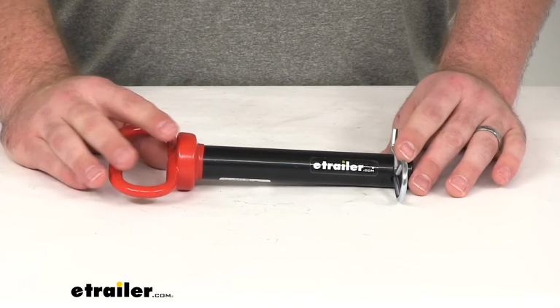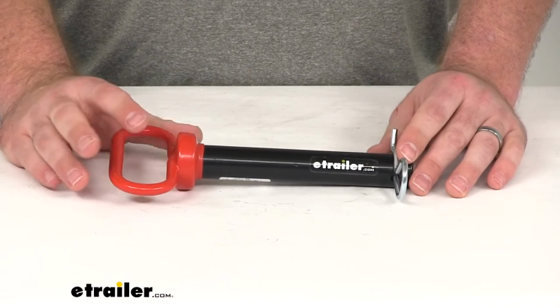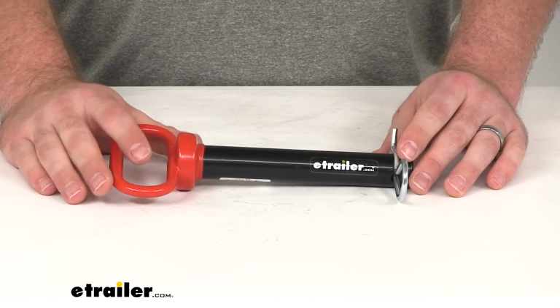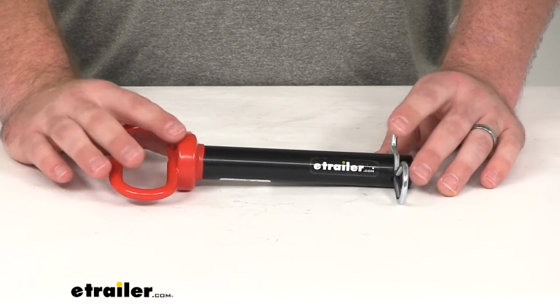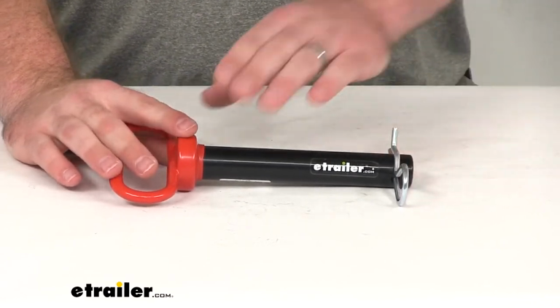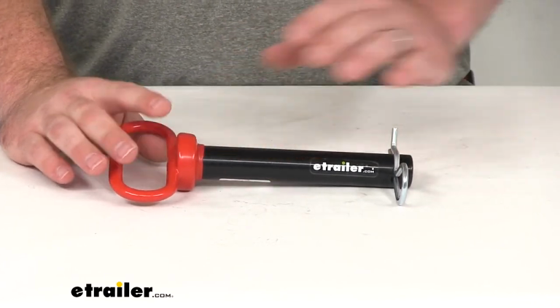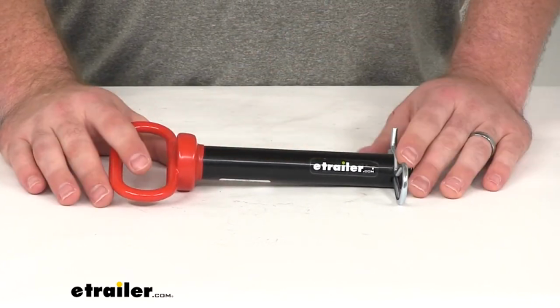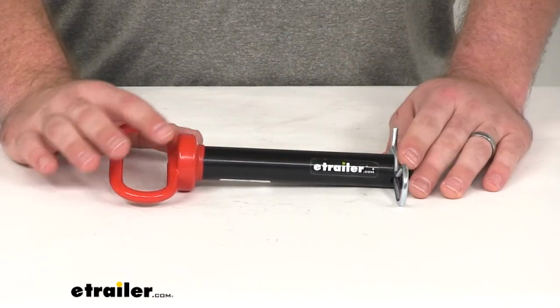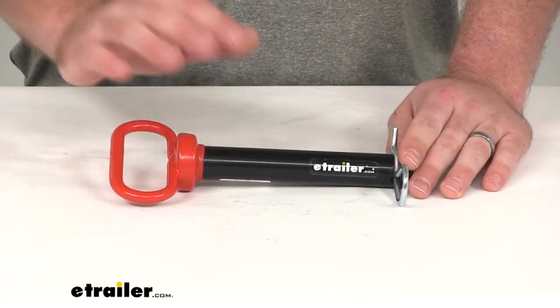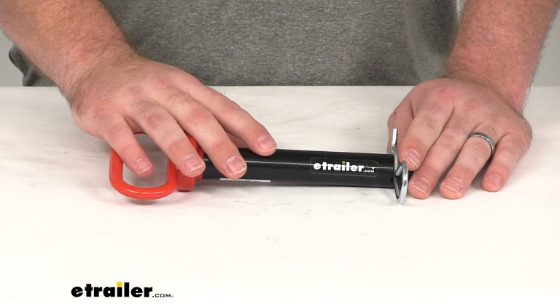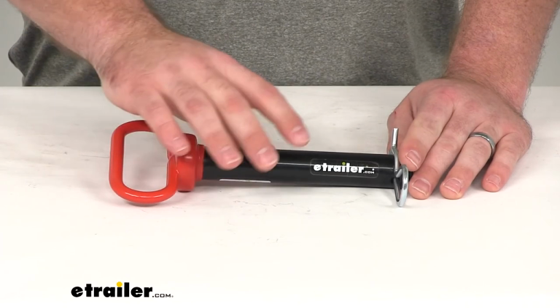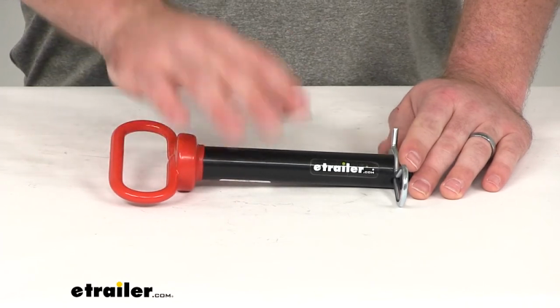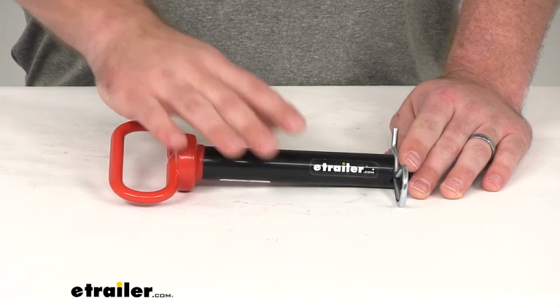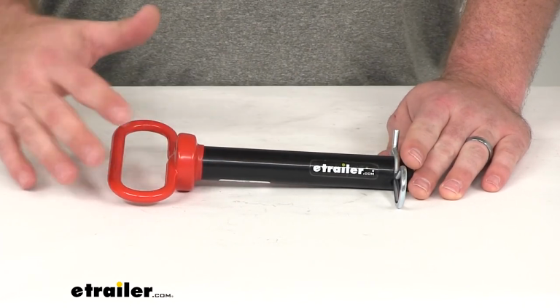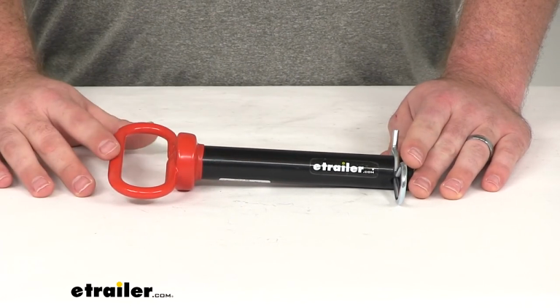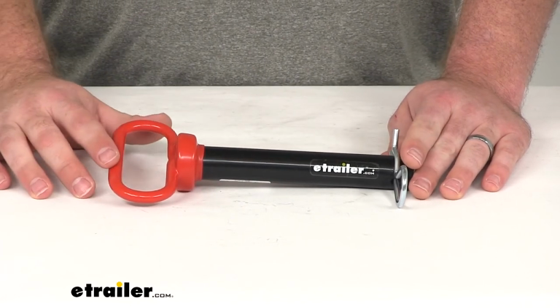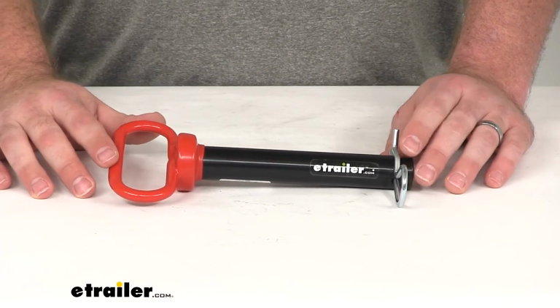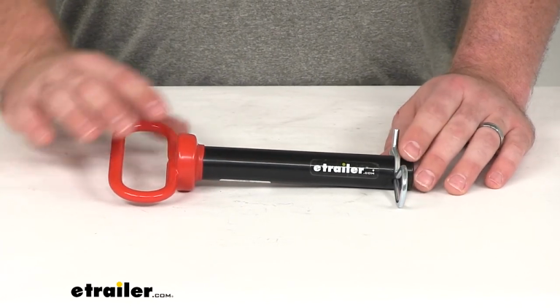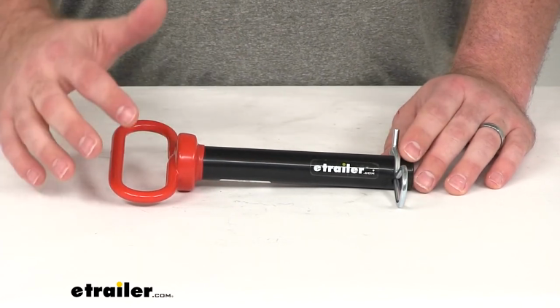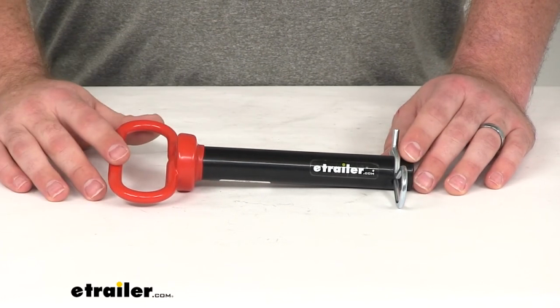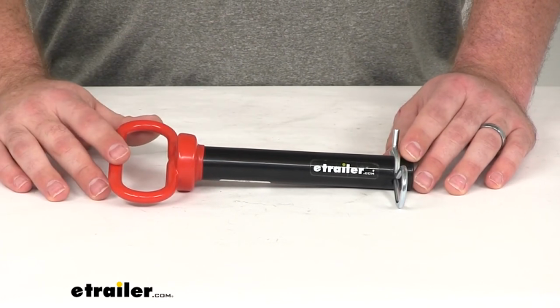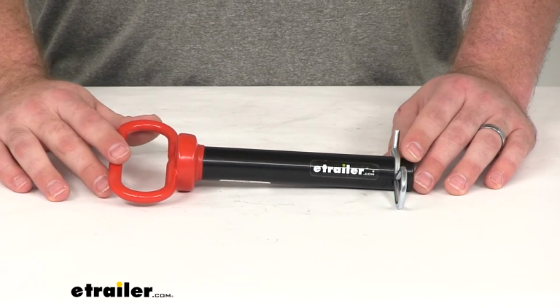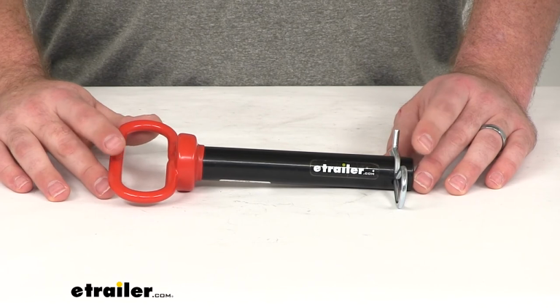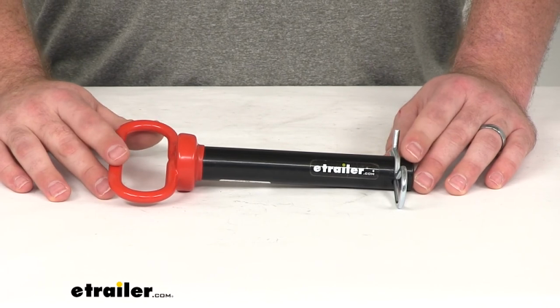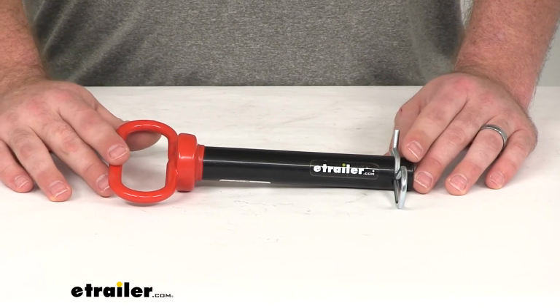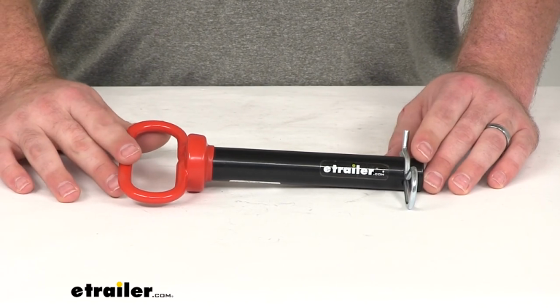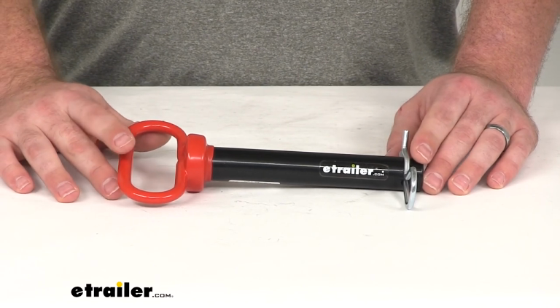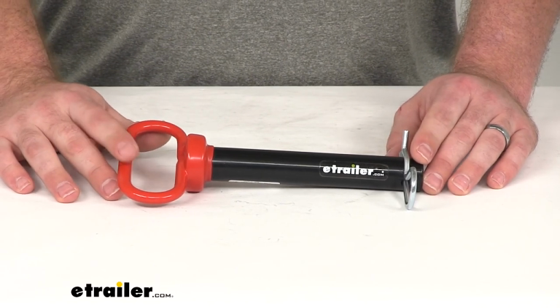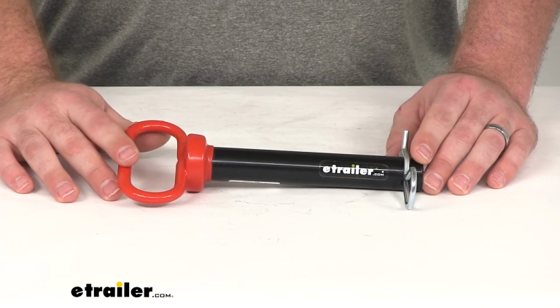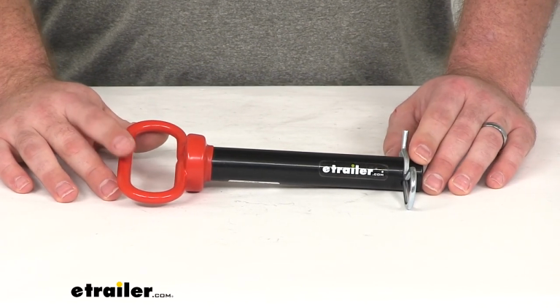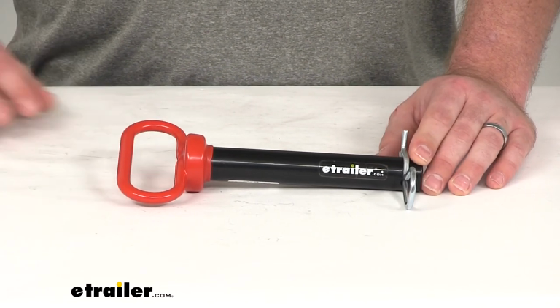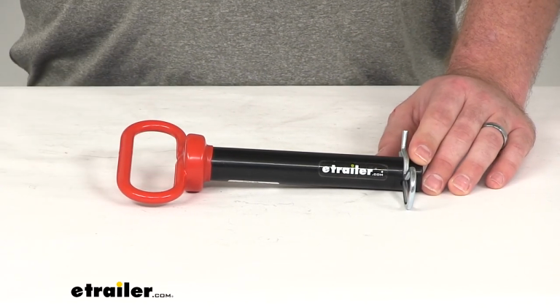Overall, it's going to be a great item to help keep your clevis mounts connected so you can tow or mount your hitch accessories. That's going to complete our look at the Curt Clevis Pin with Handle and Clip.